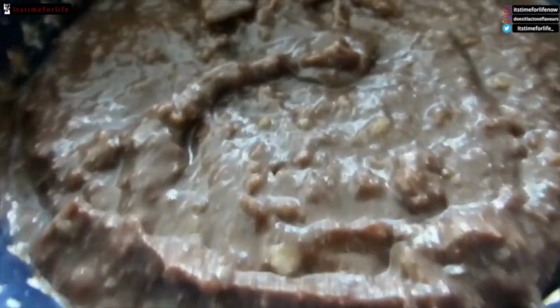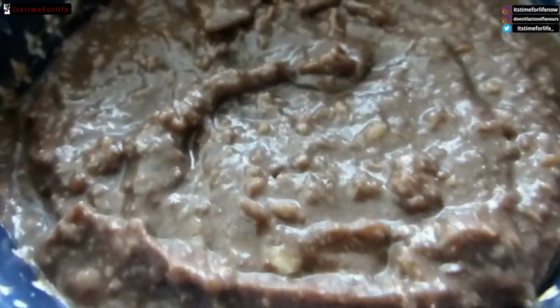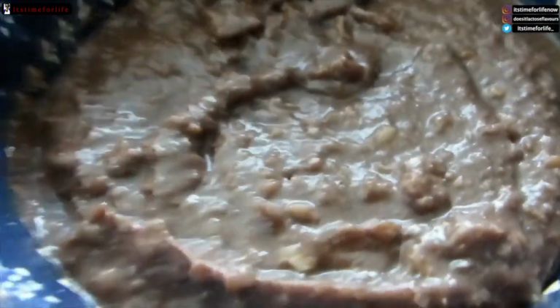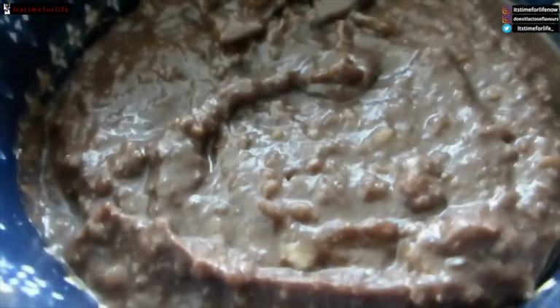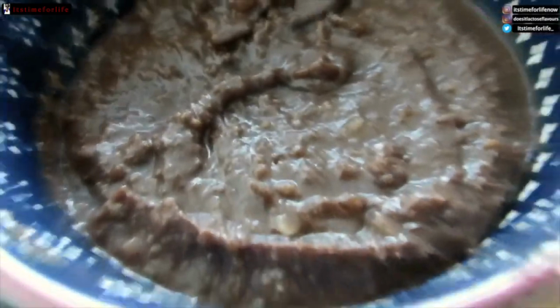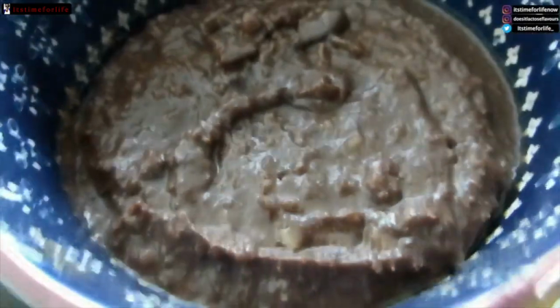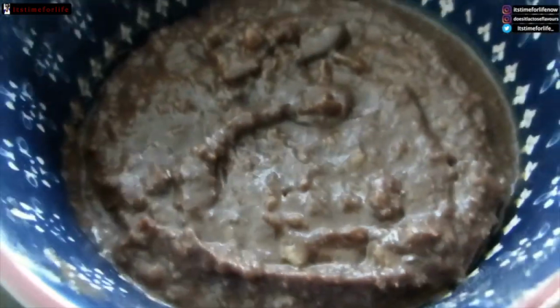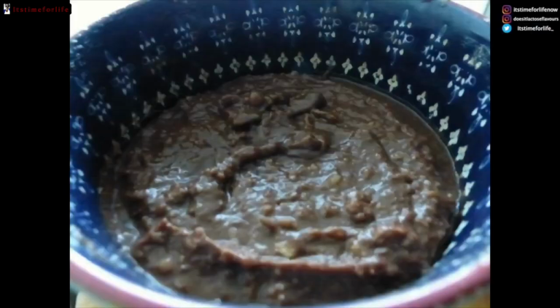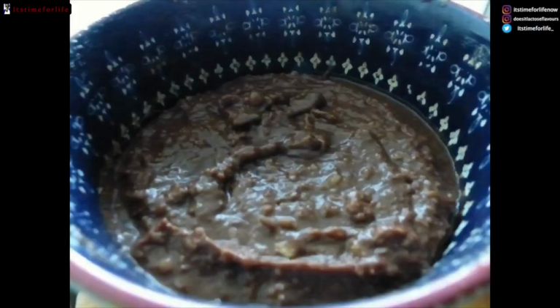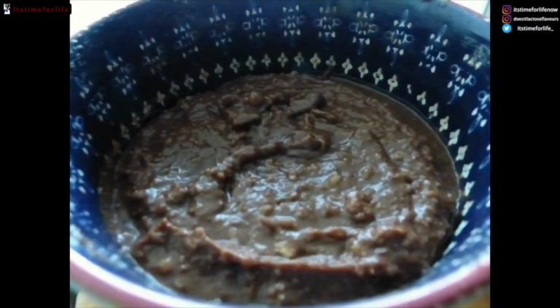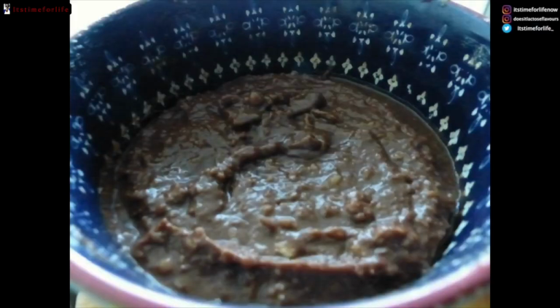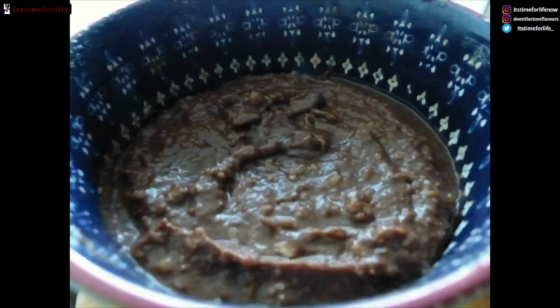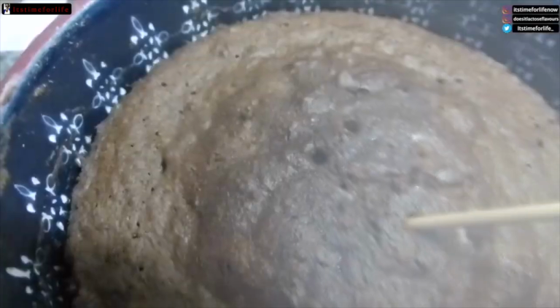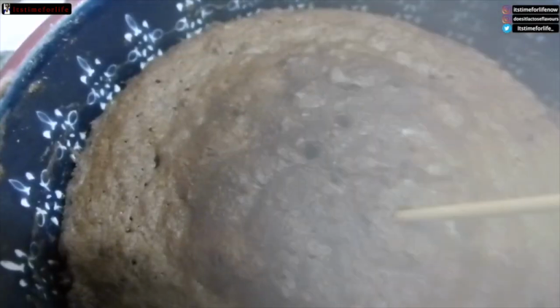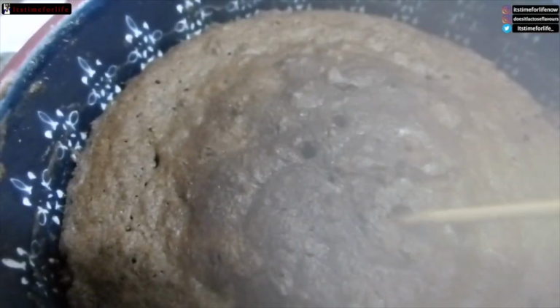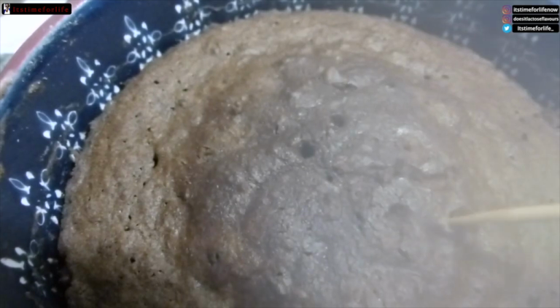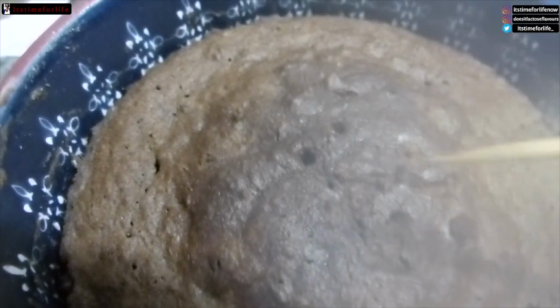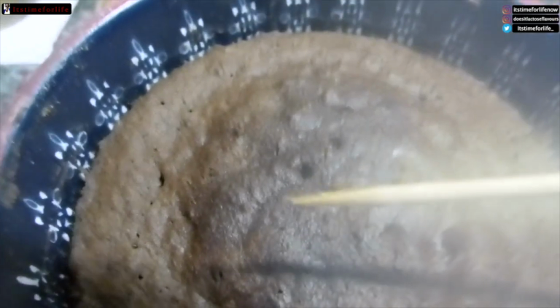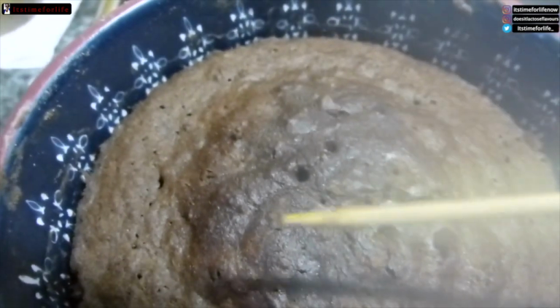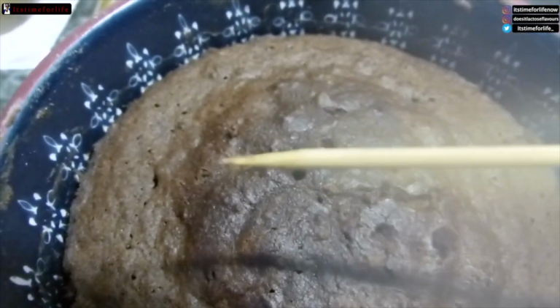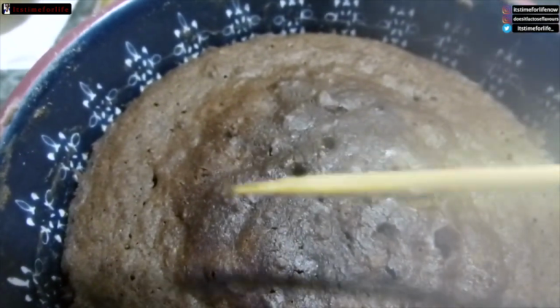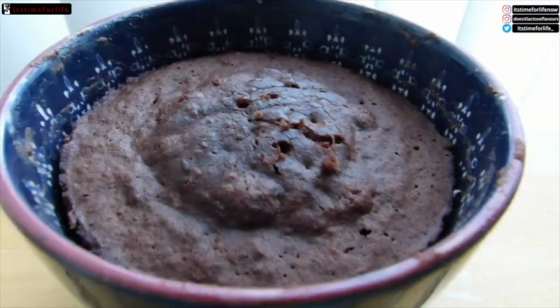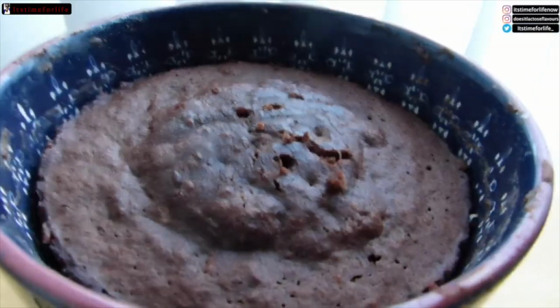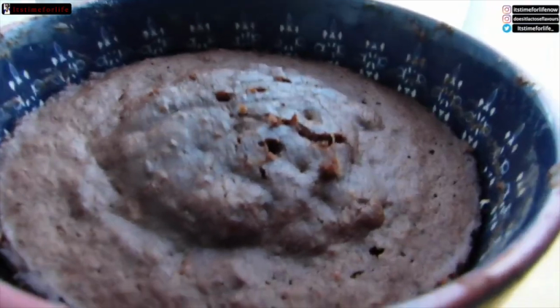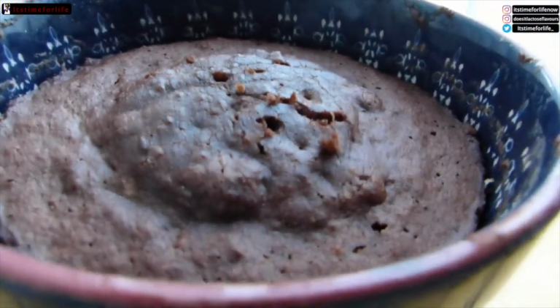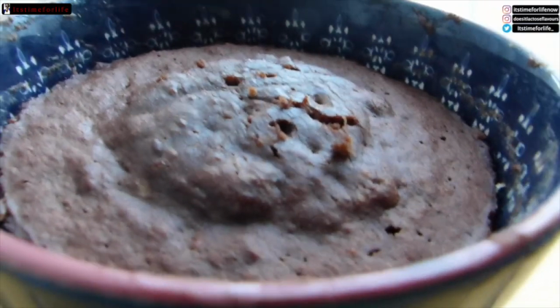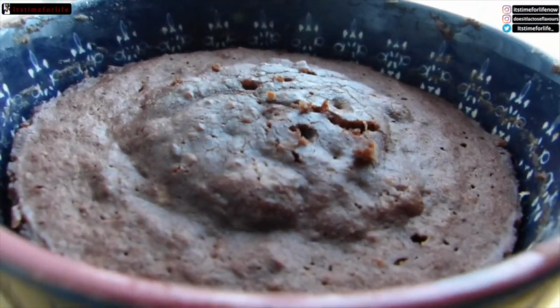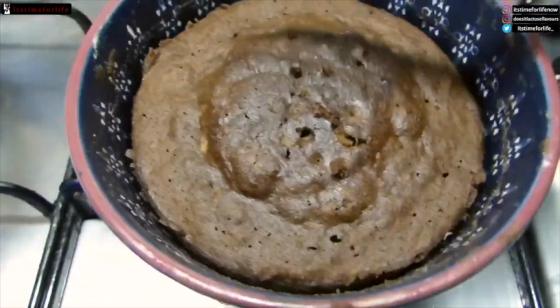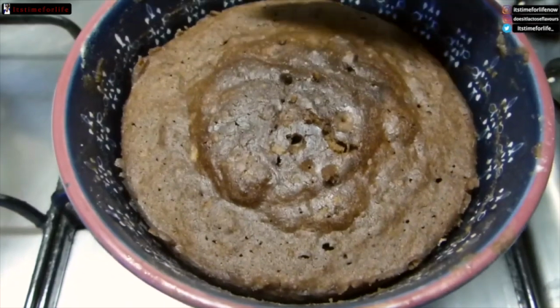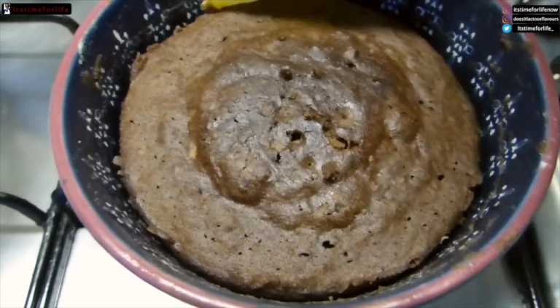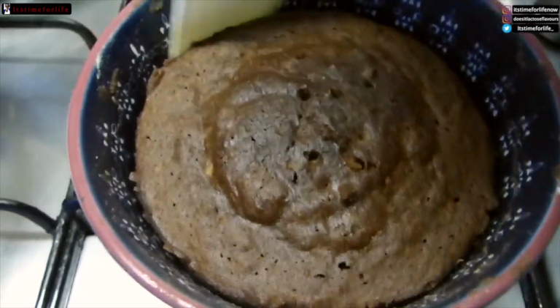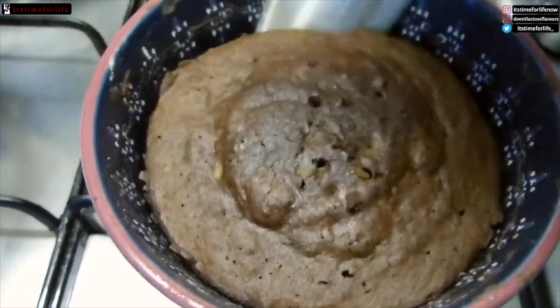Also add a tablespoon of honey and a teaspoon of baking powder, and then it looked kind of like this. I'm actually real good with the fork, but like I'm saying, a hand mixer or blender would have been better. Put it in the microwave for about two and a half minutes.